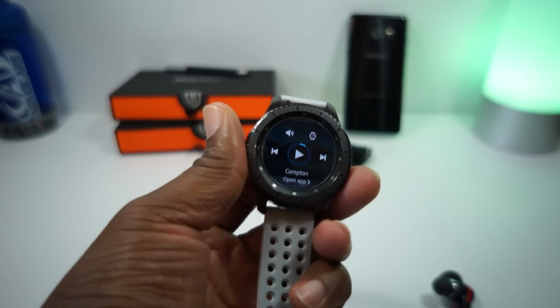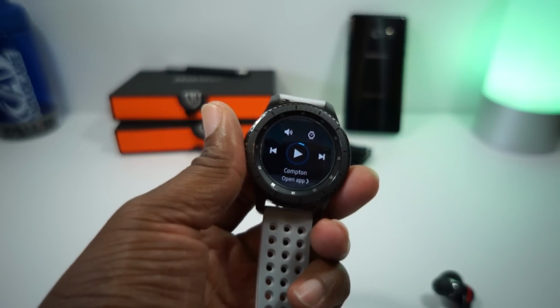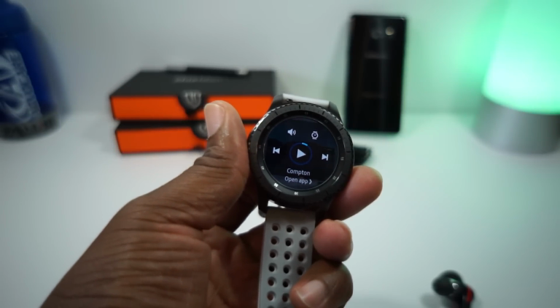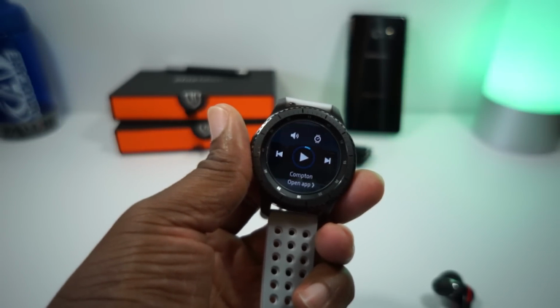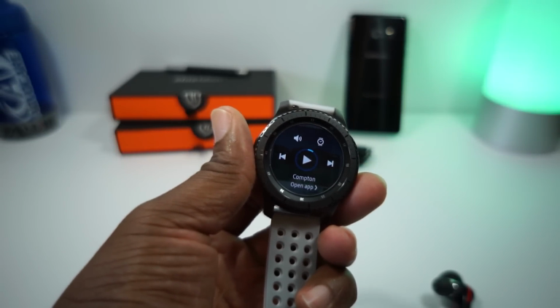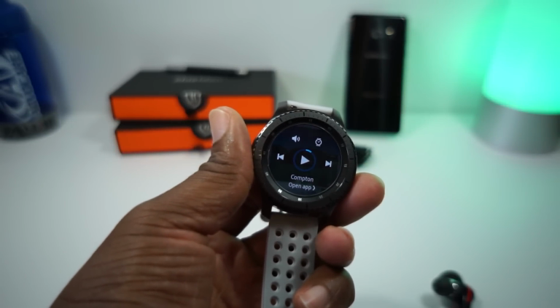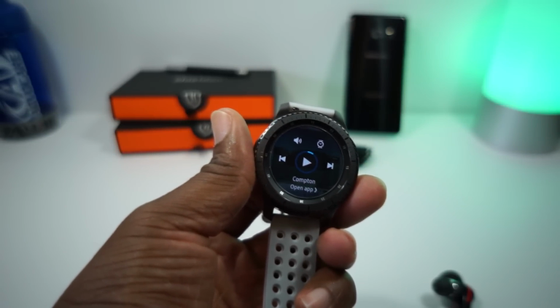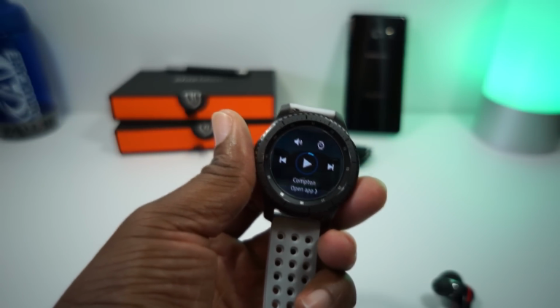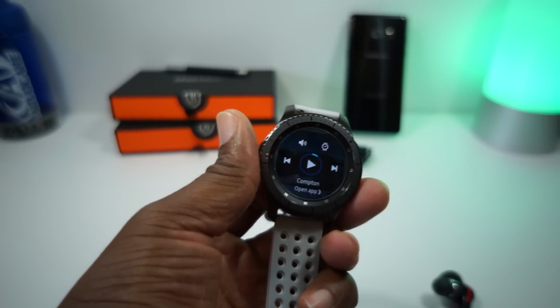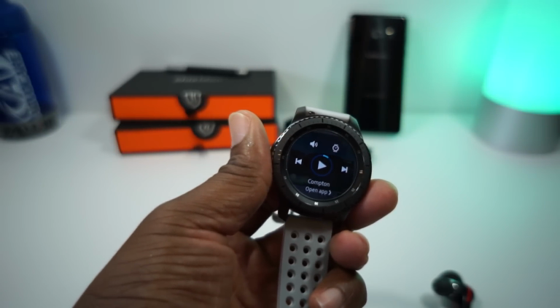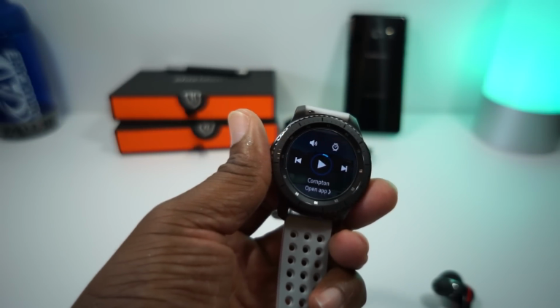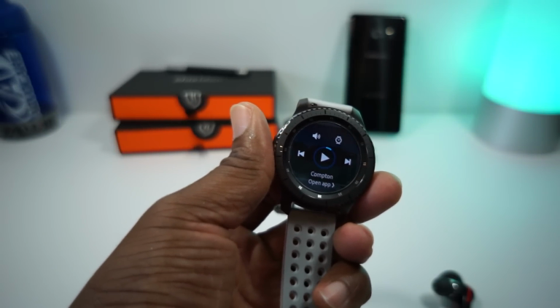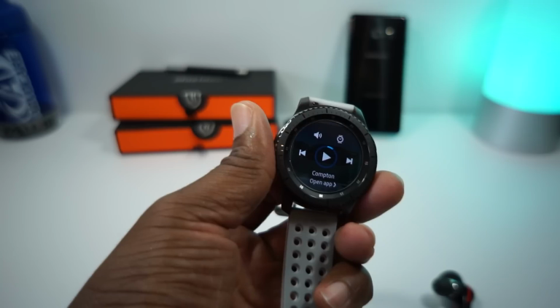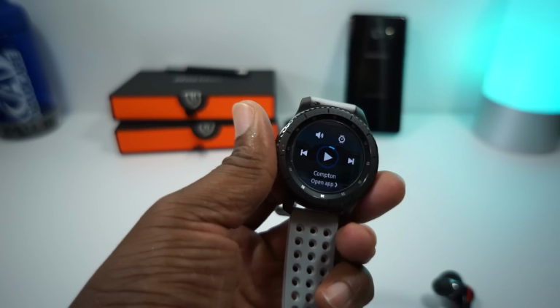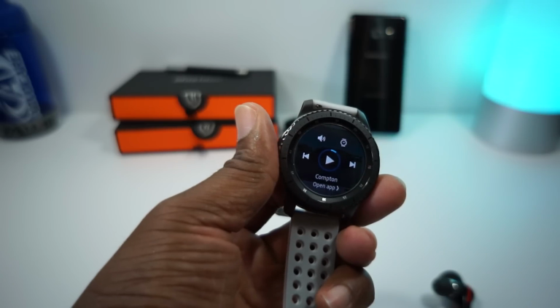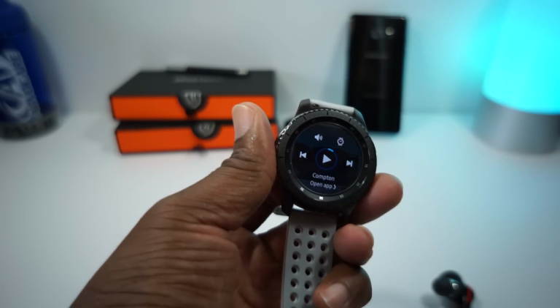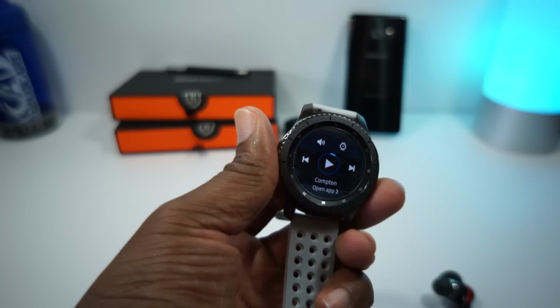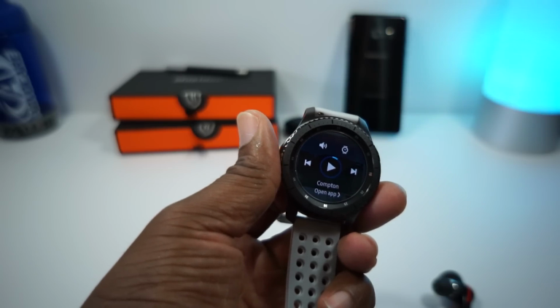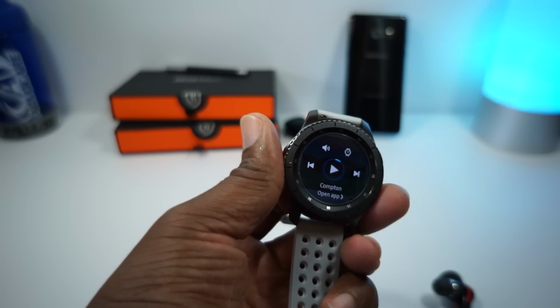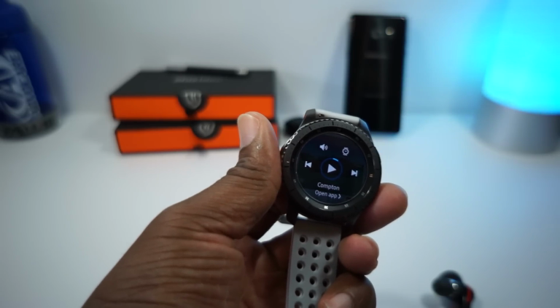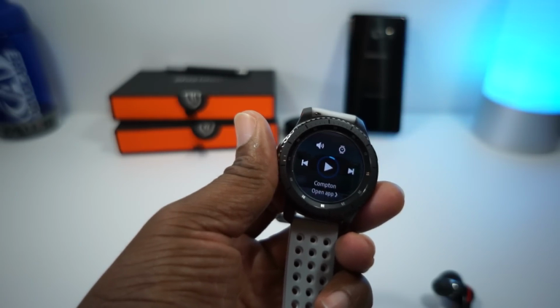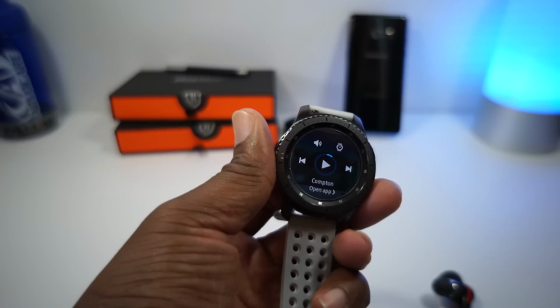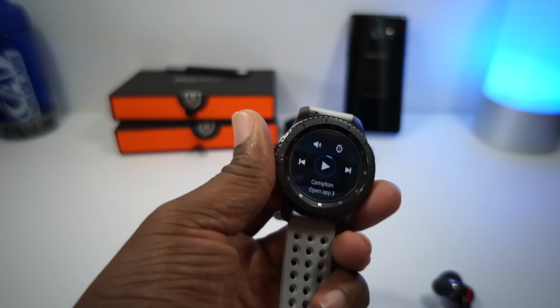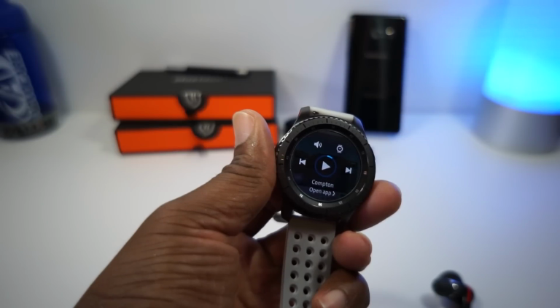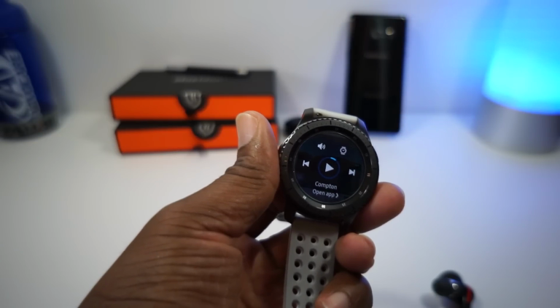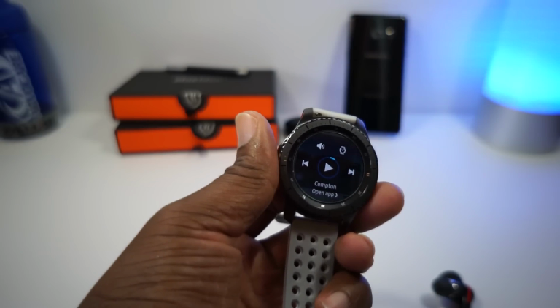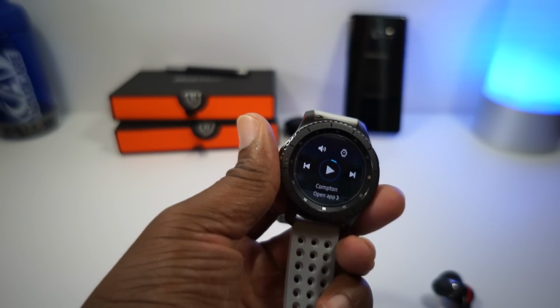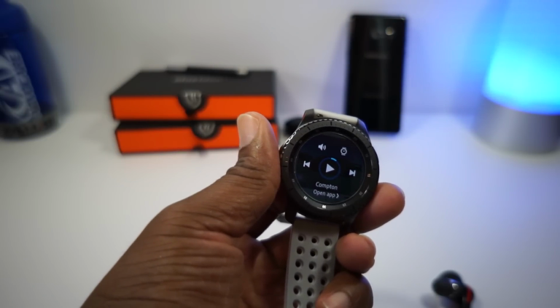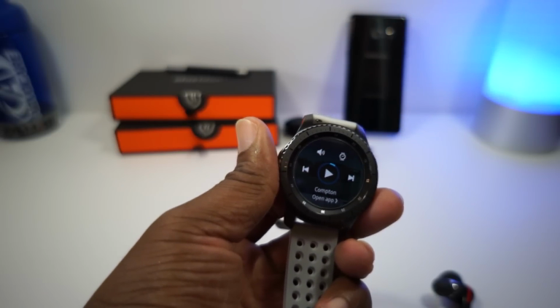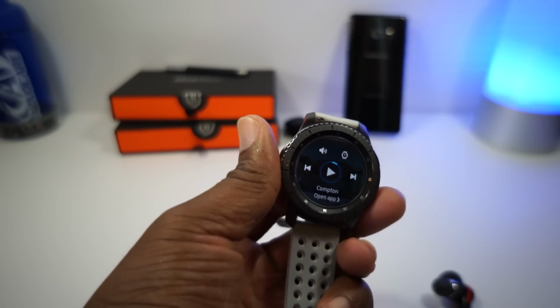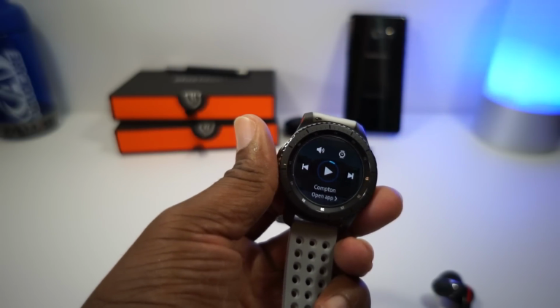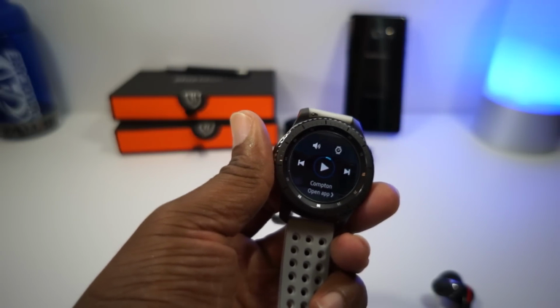I ain't got time to be in here with y'all. I need to go get my exercise on. I ain't never claimed to be an expert in this kind of stuff. I'm just doing reviews. But before I go, I'm going to need y'all to tap on that like button and smash on that subscribe button. And I'll see y'all at the next one.